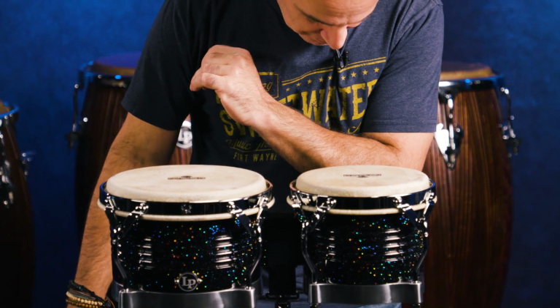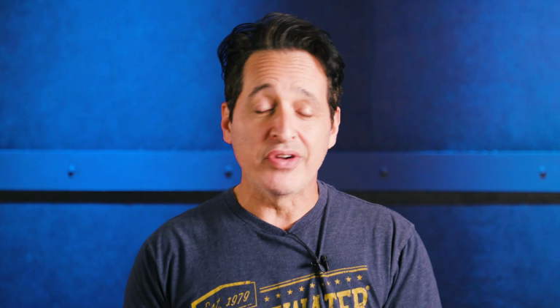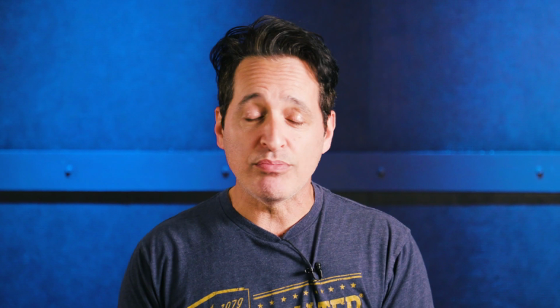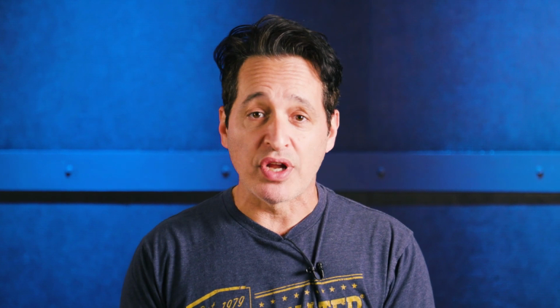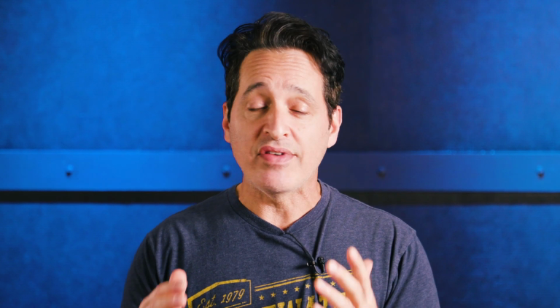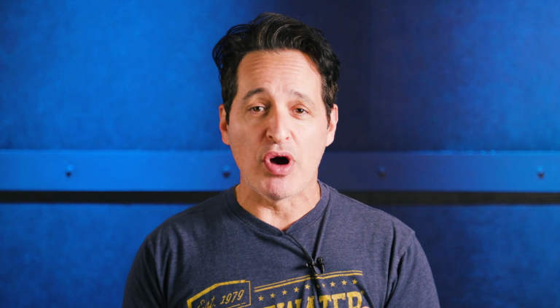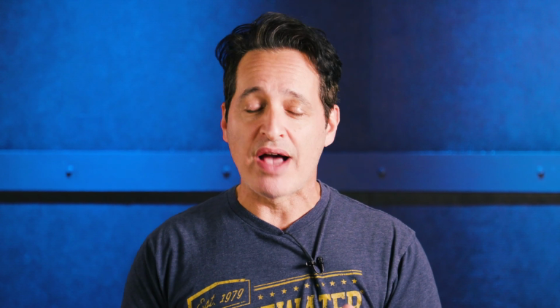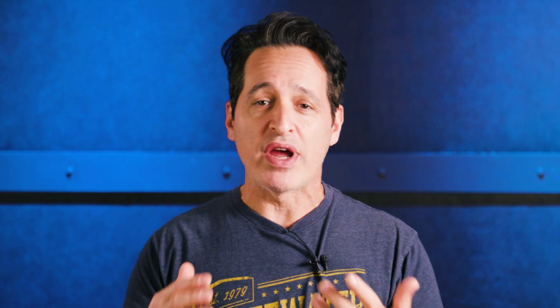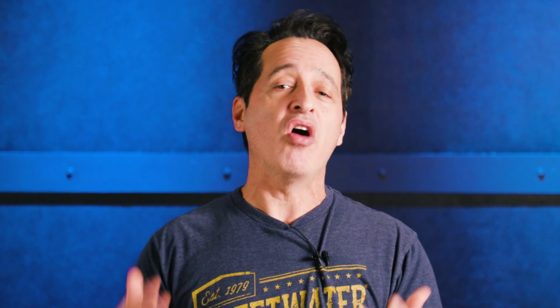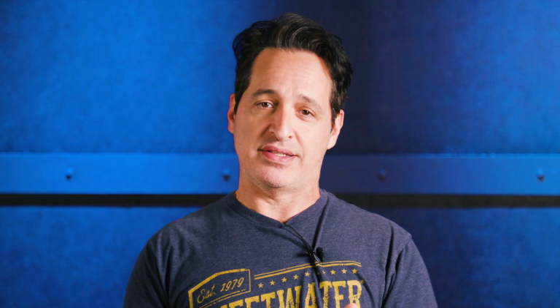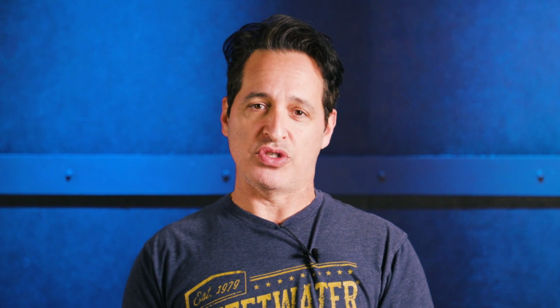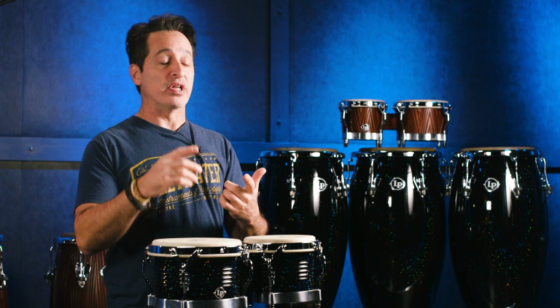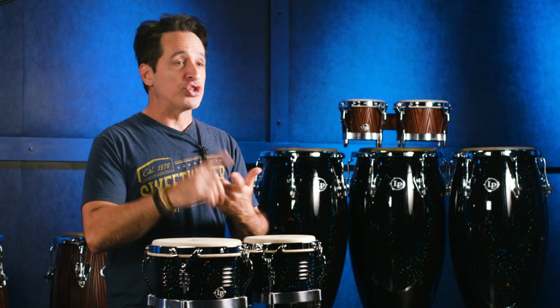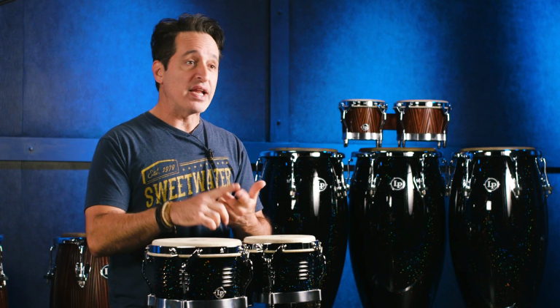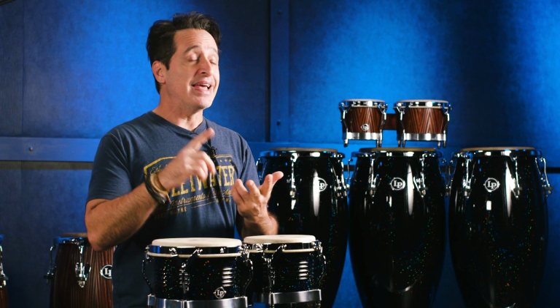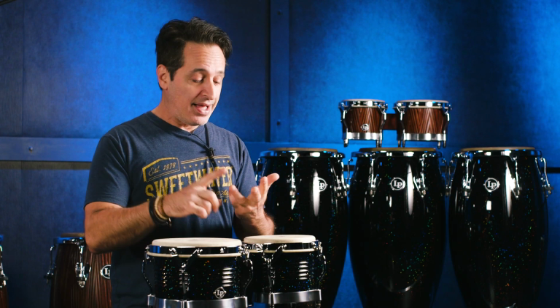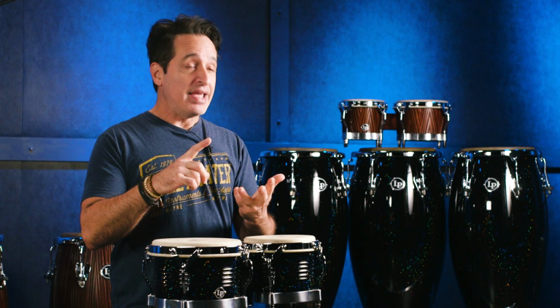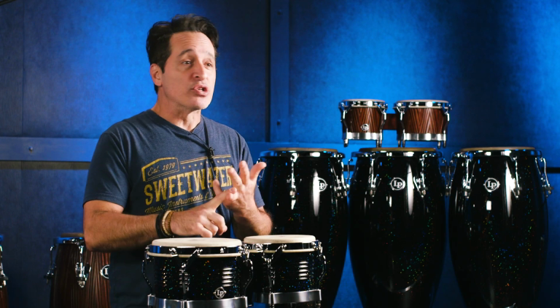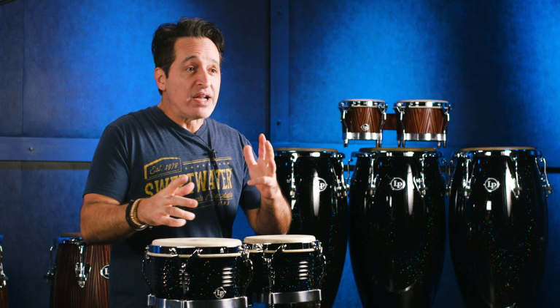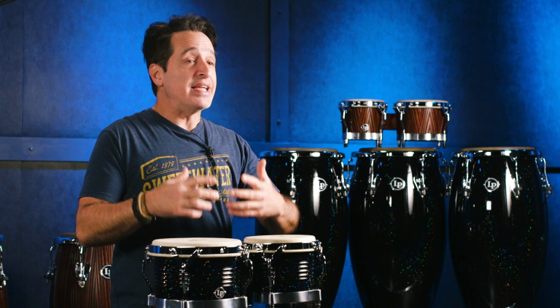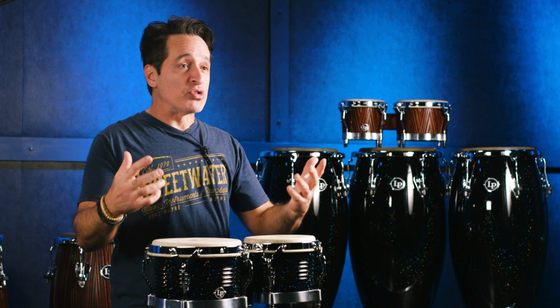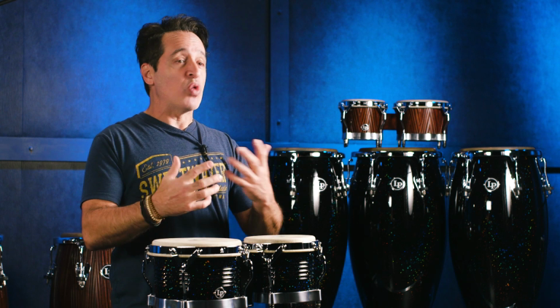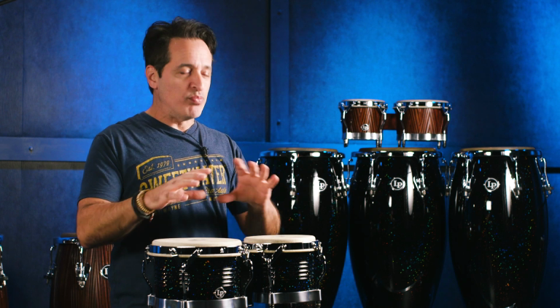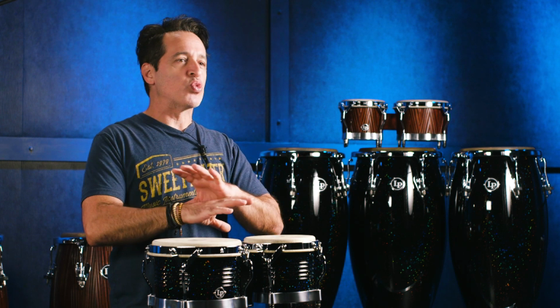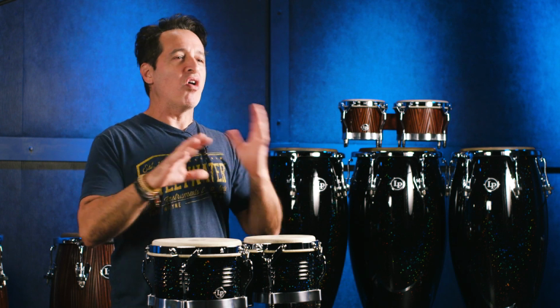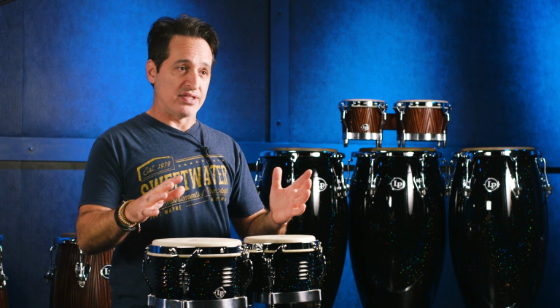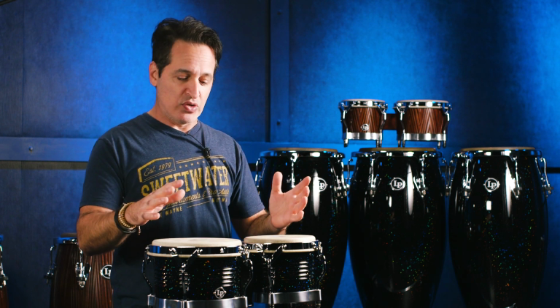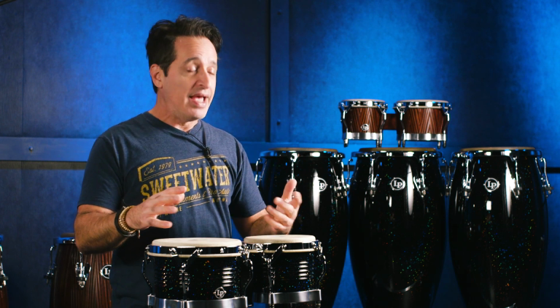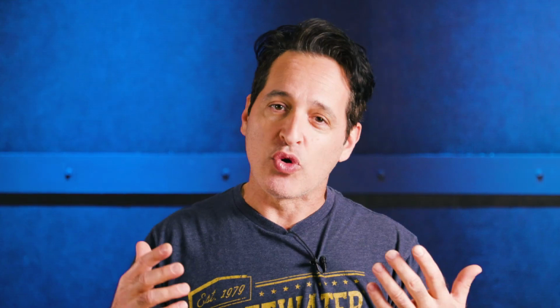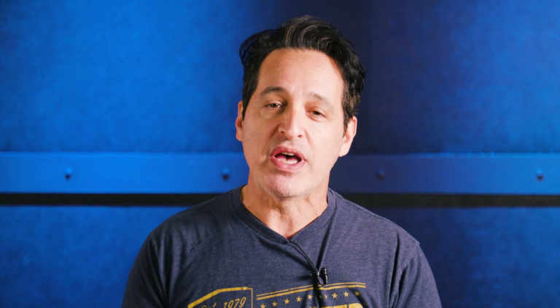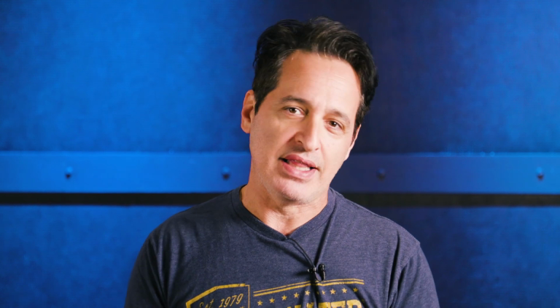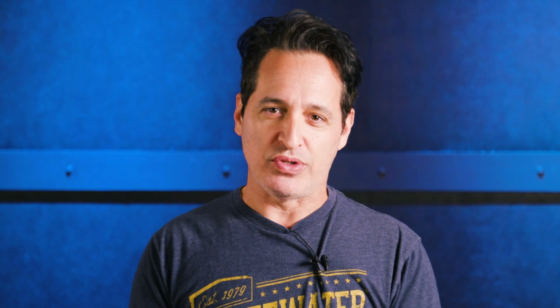Whether you're into Latin music or not, having a set of bongos around is great for all kinds of situations — whether you're in a church setting, in a club, in a singer-songwriter setting, drum circles, what-have-you. Bongos work in all kinds of styles of music, and of course especially in Latin music.